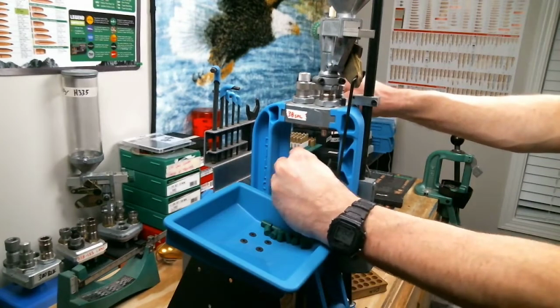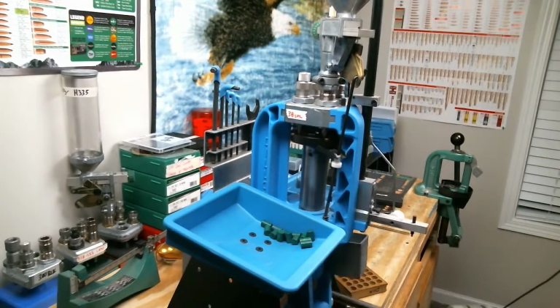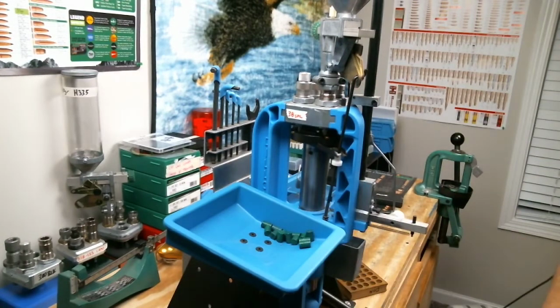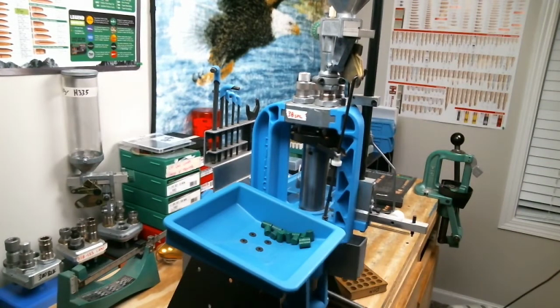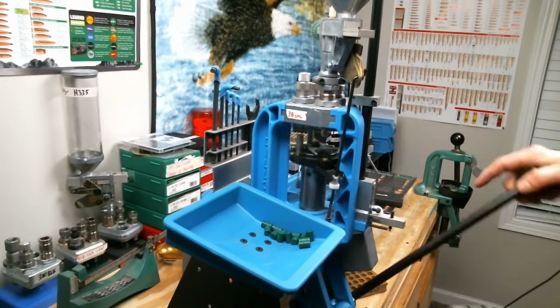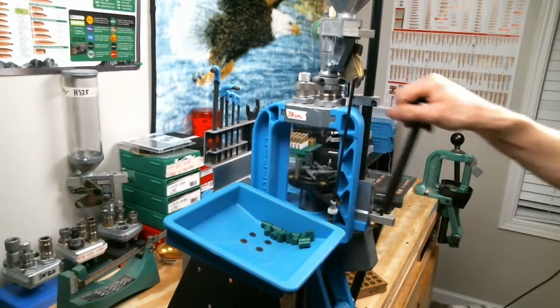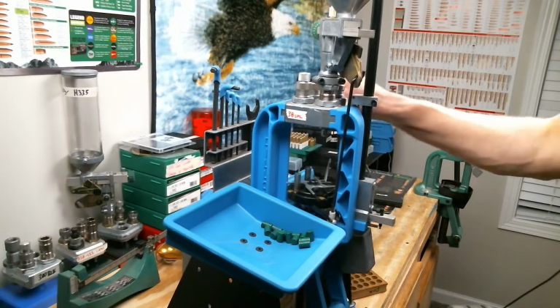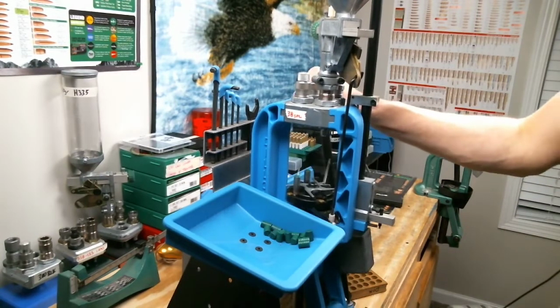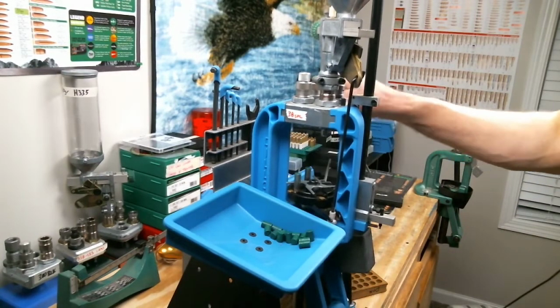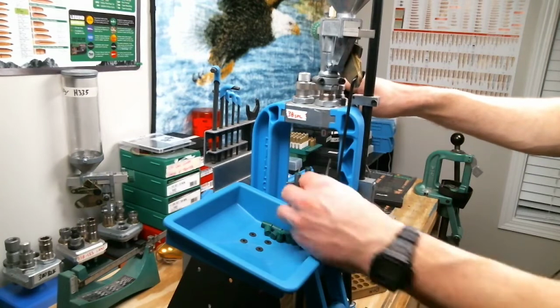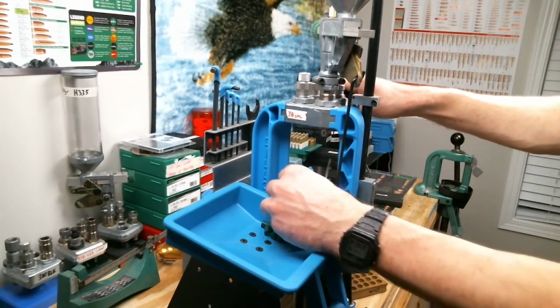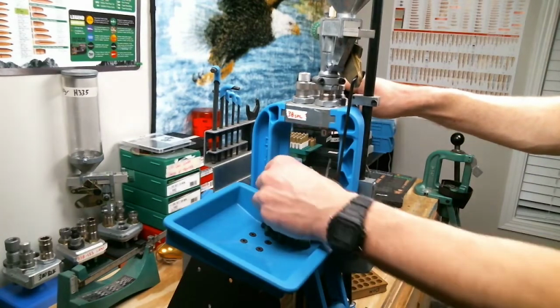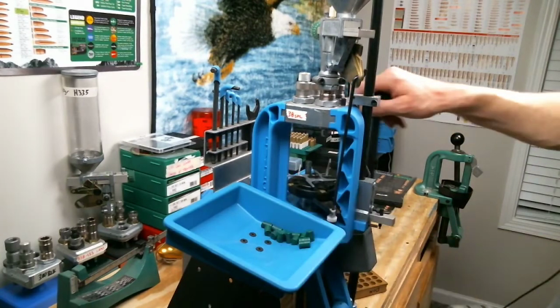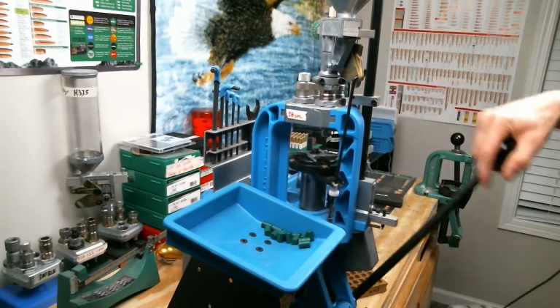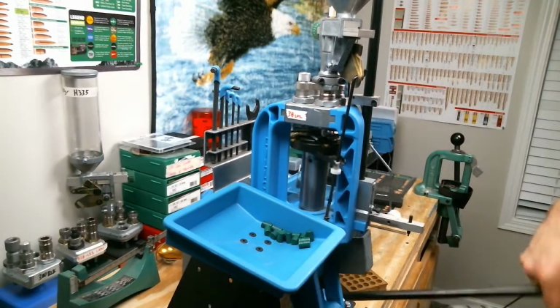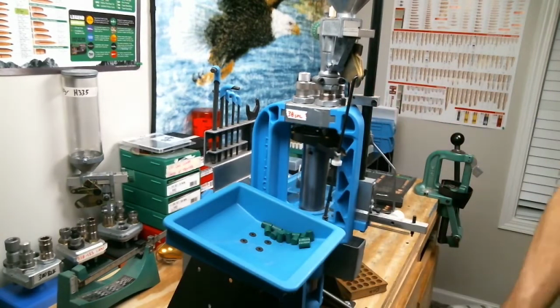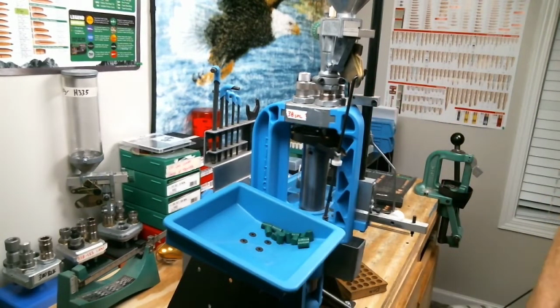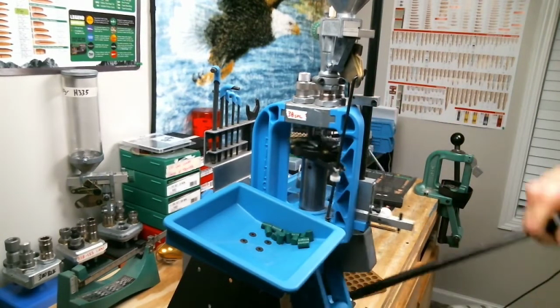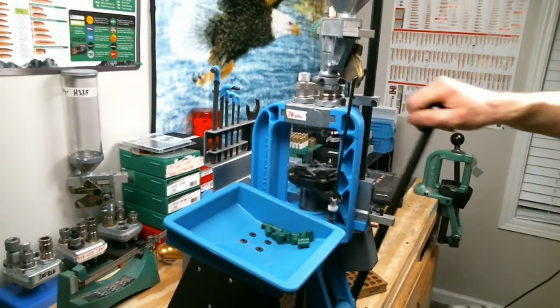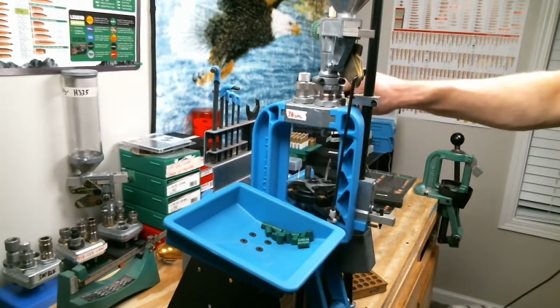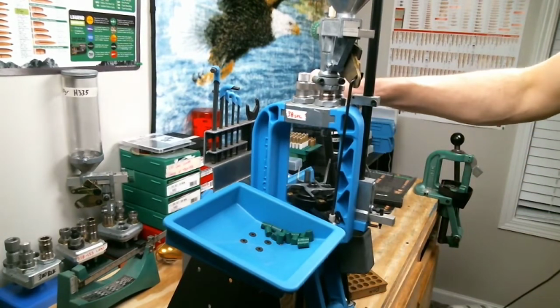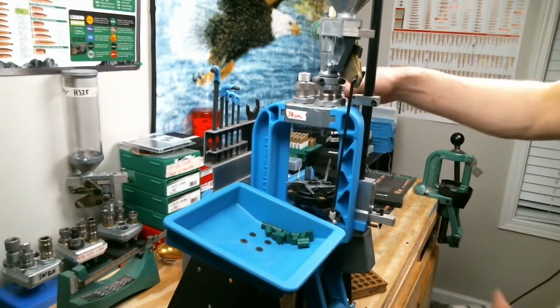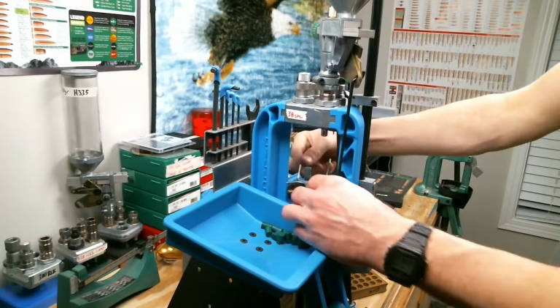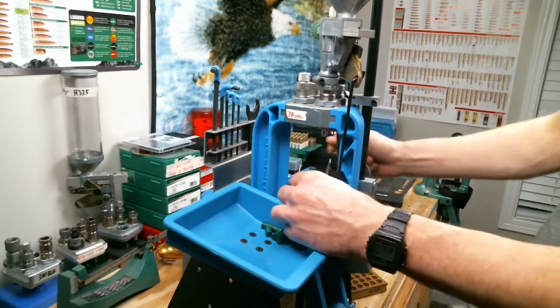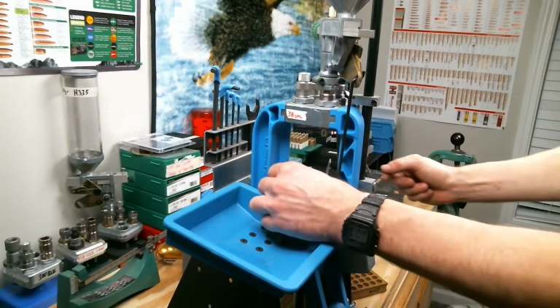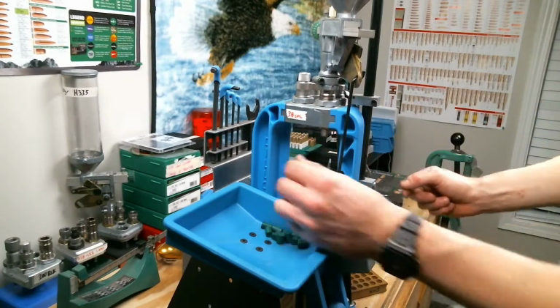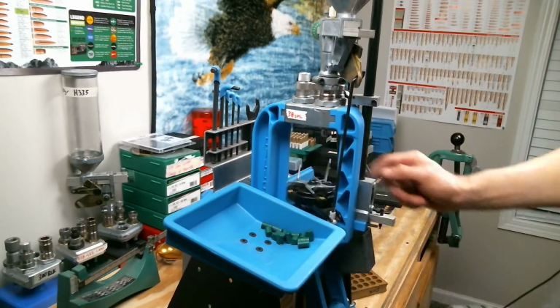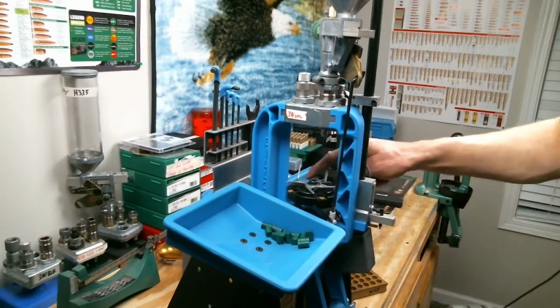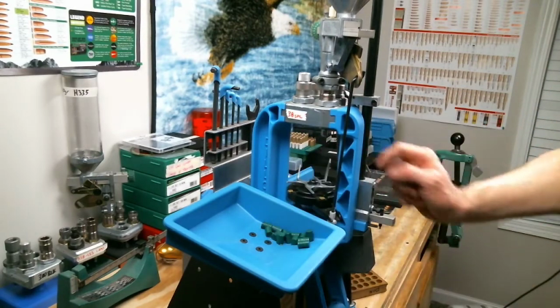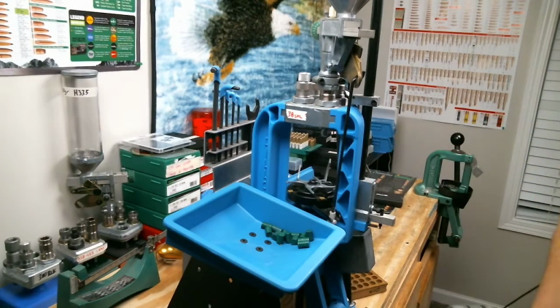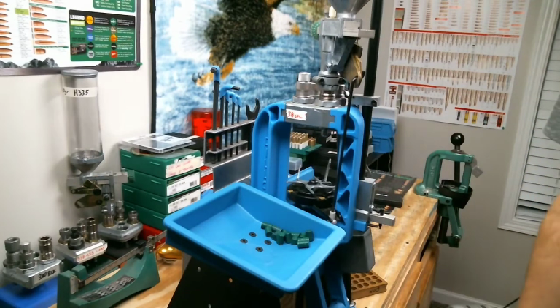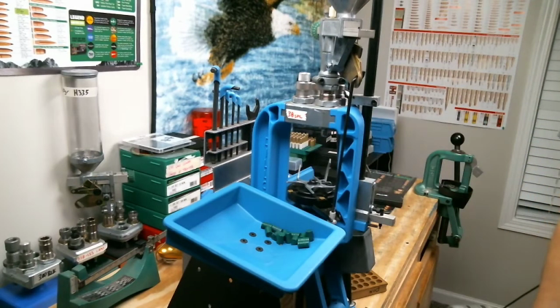I probably could have flared these out just a little bit more, but we're not shaving anything off. I just wanted them to sit in there a little bit easier before I ran them into the die.